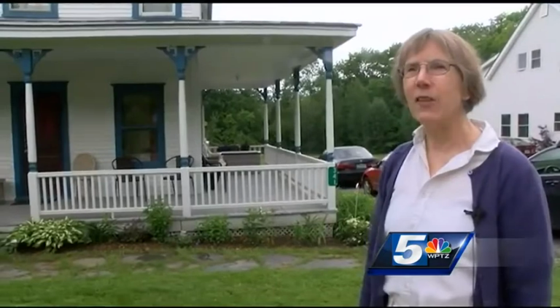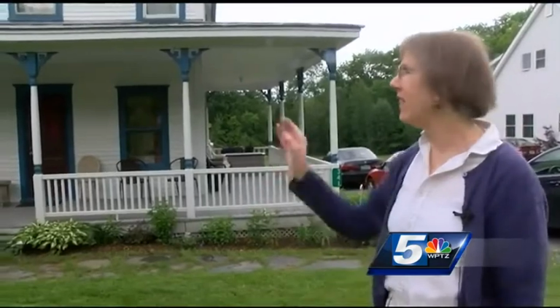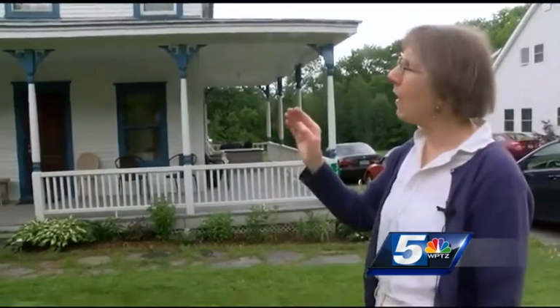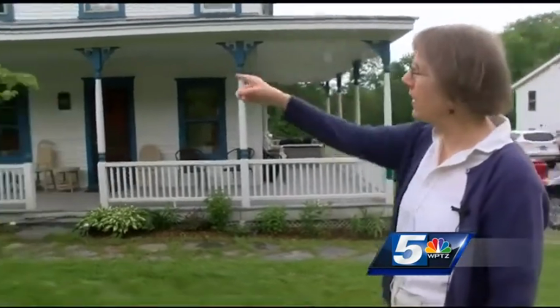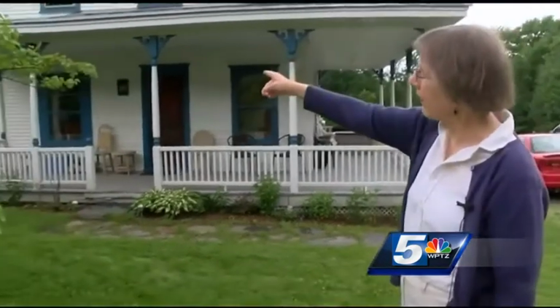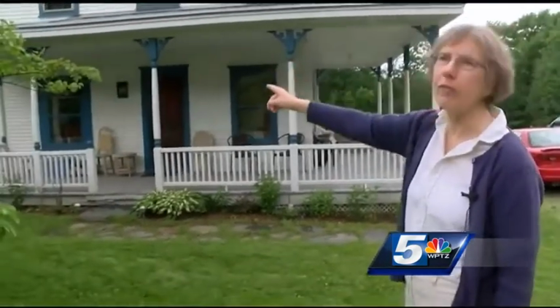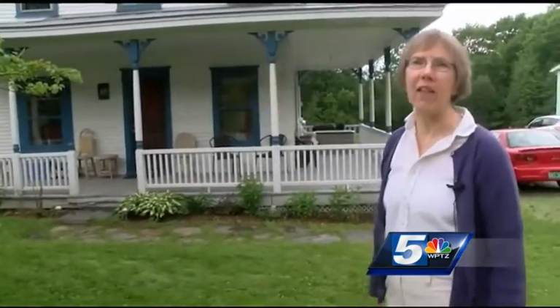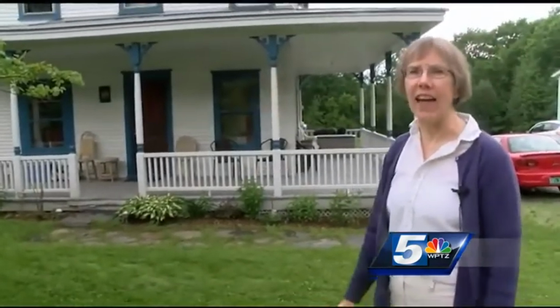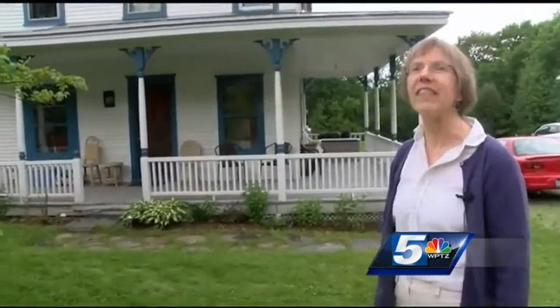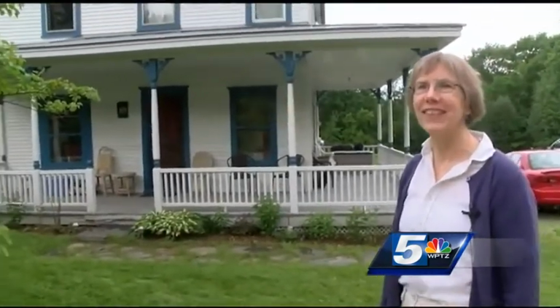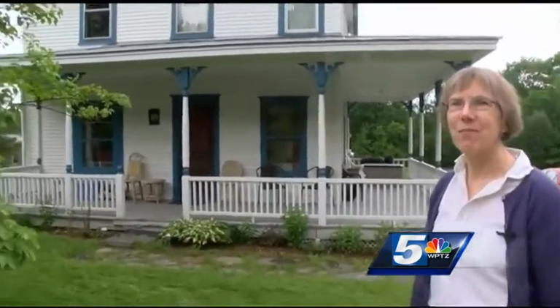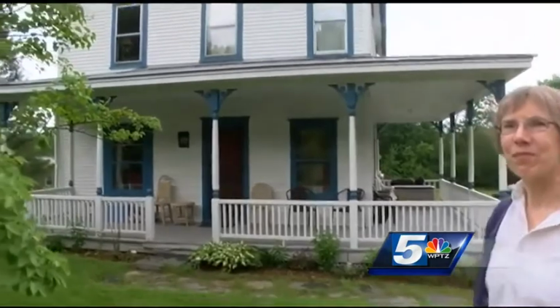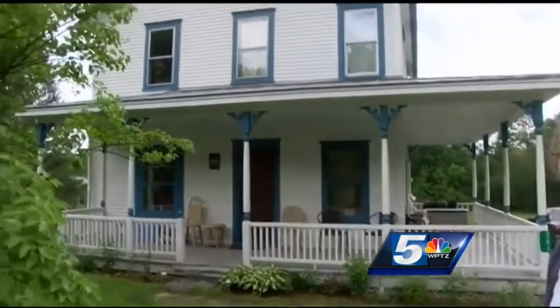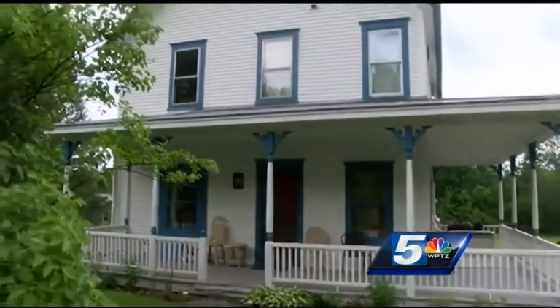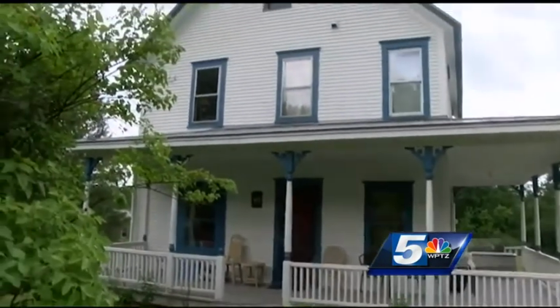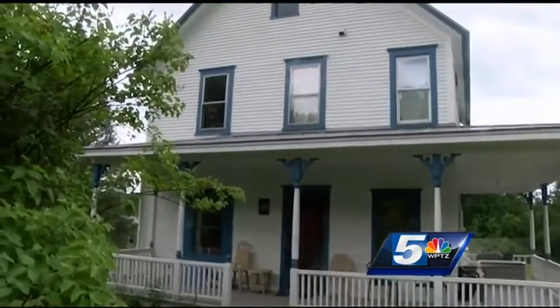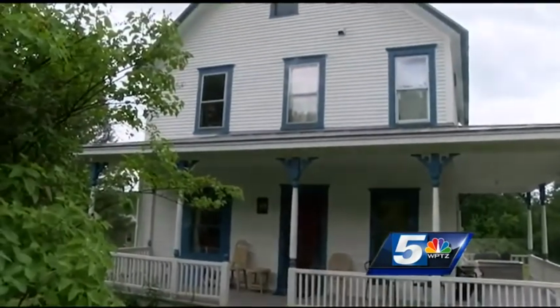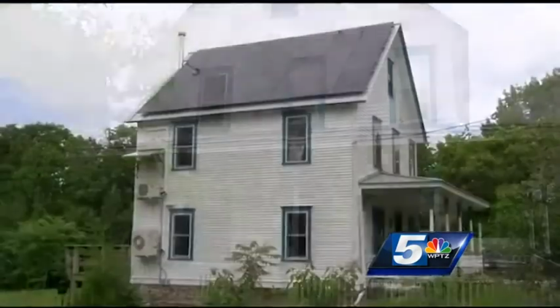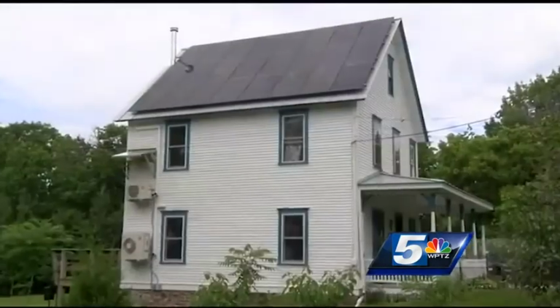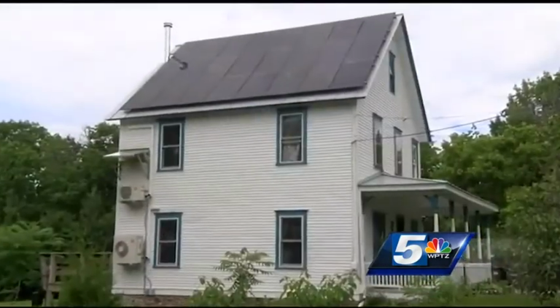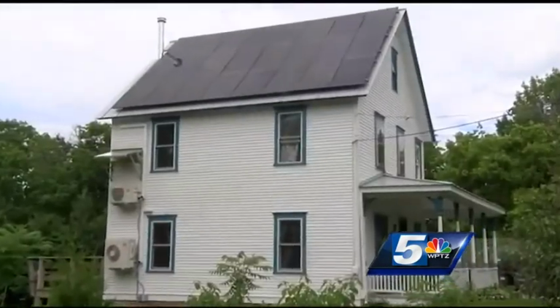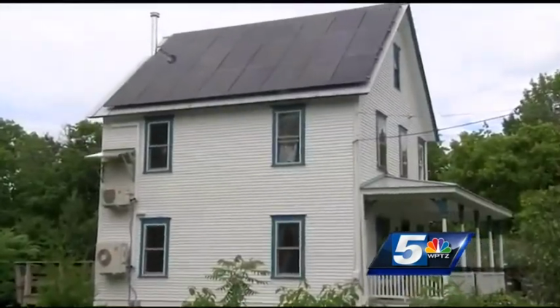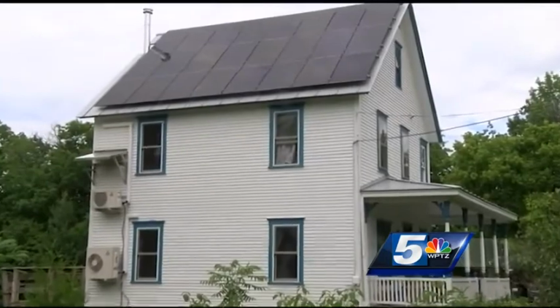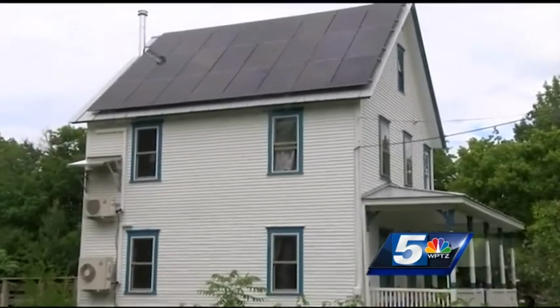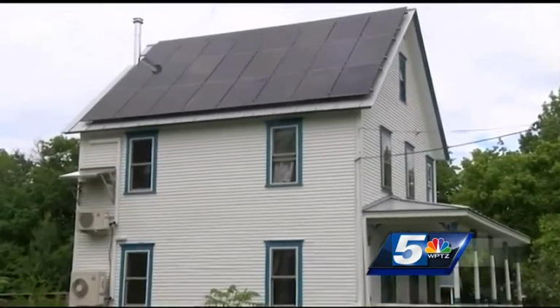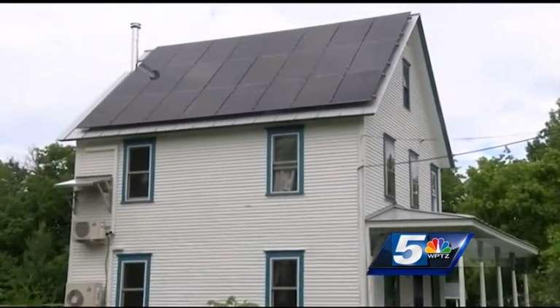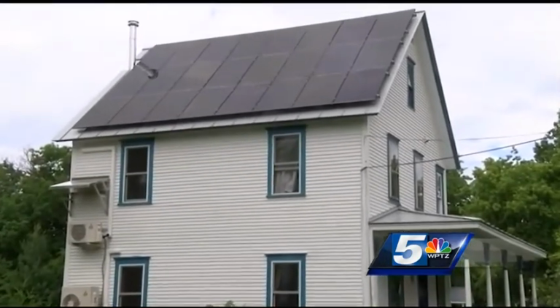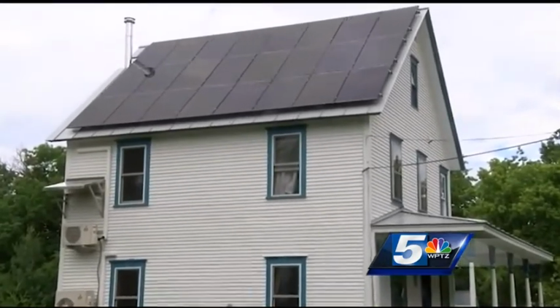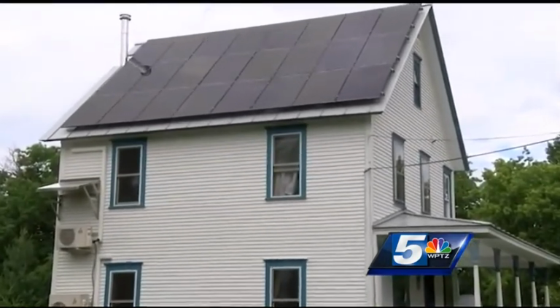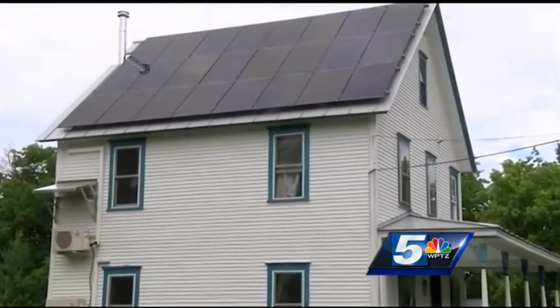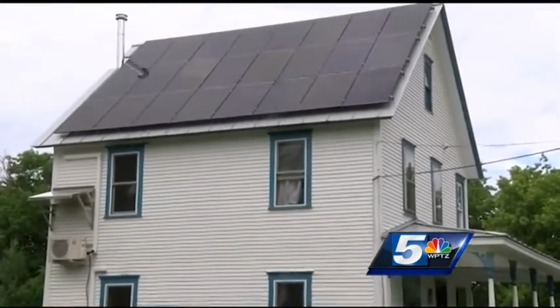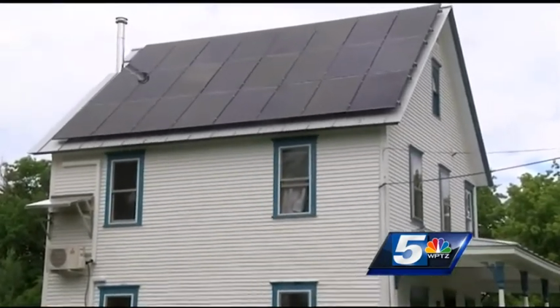You can't see the heat pumps from here, but they're over on the south side of the house. Betsy Hardy has lived in this Richmond home for nearly five years. She says the house, which is over 100 years old, is now running off of clean energy, a change she feels strongly about.